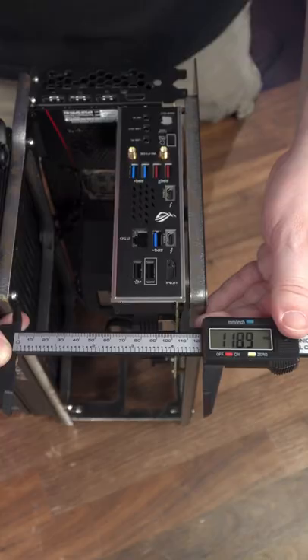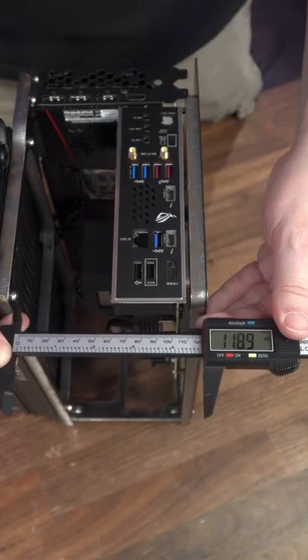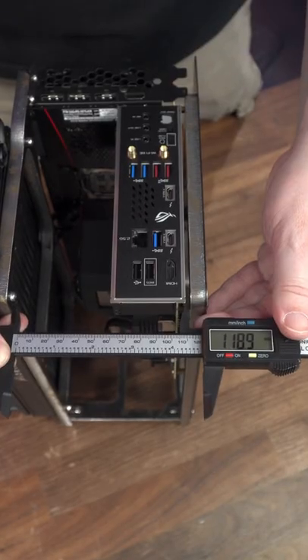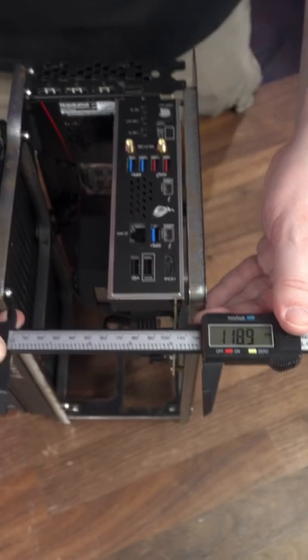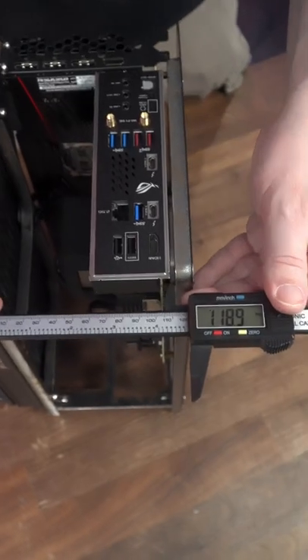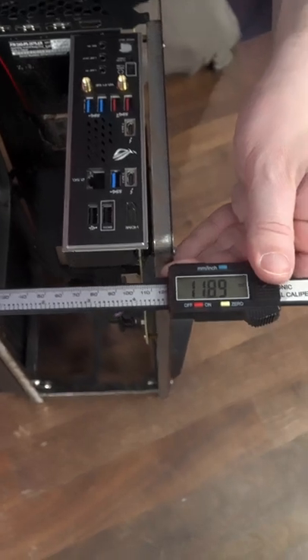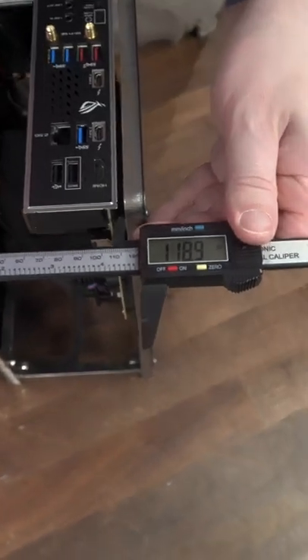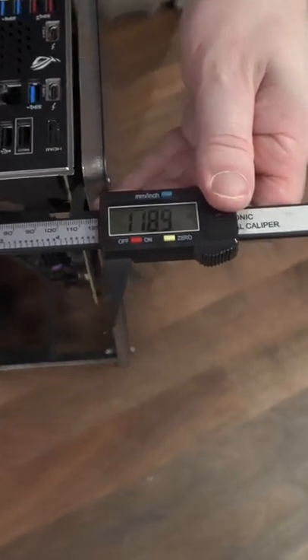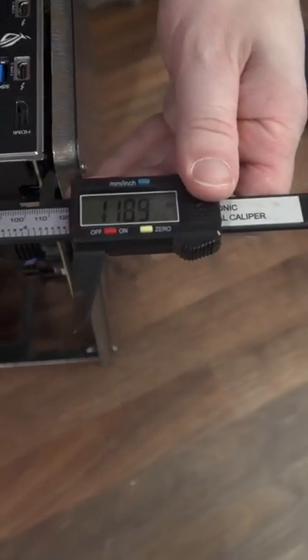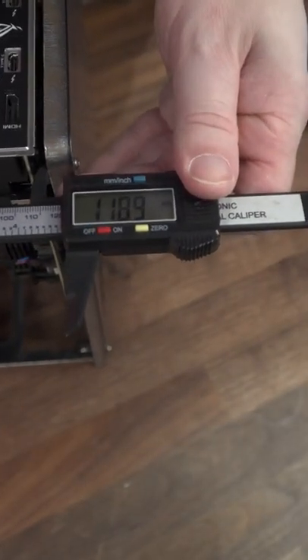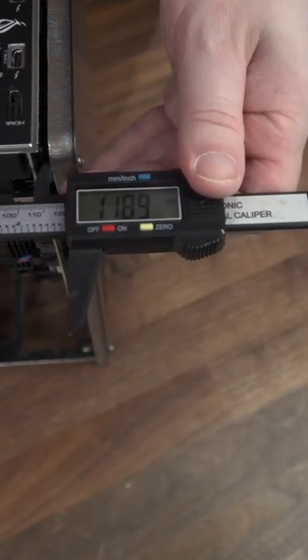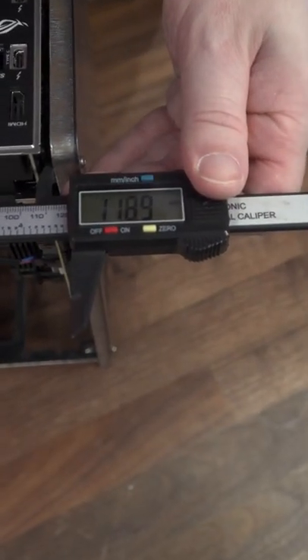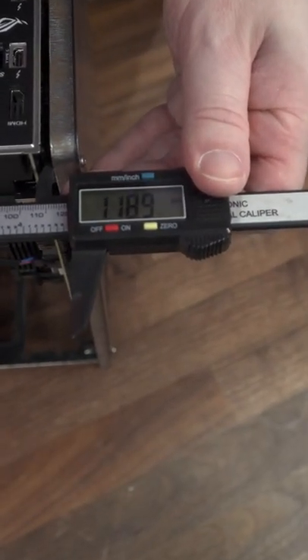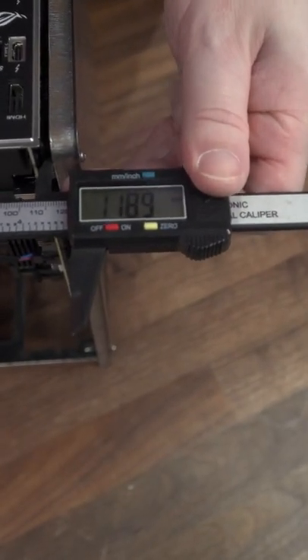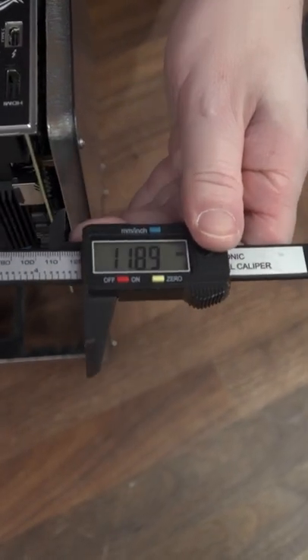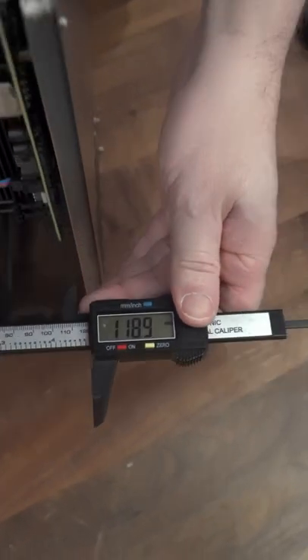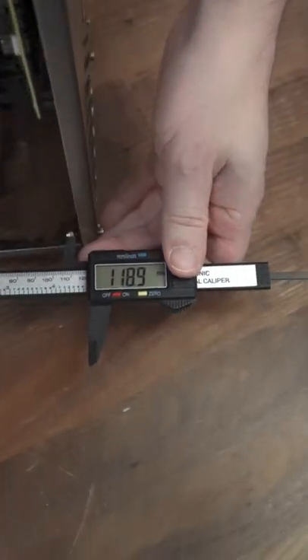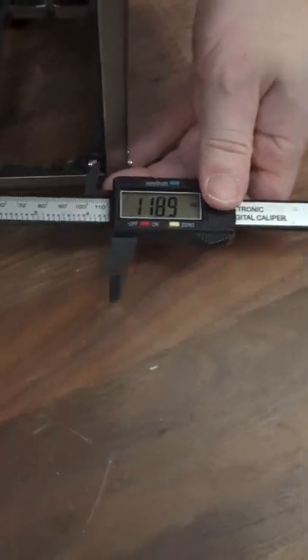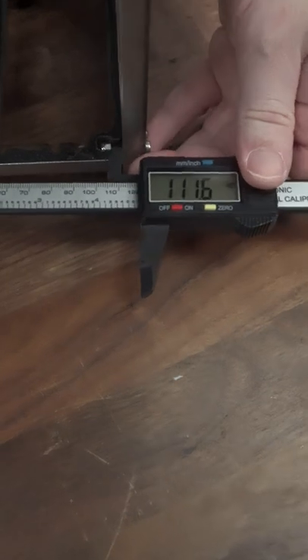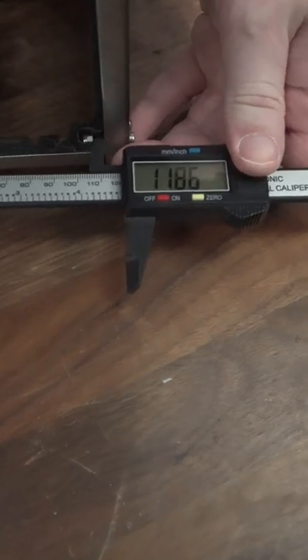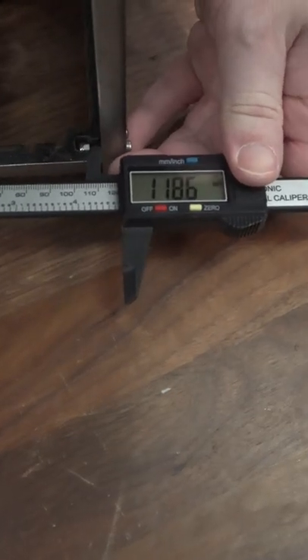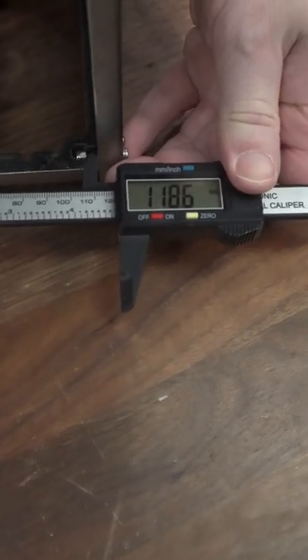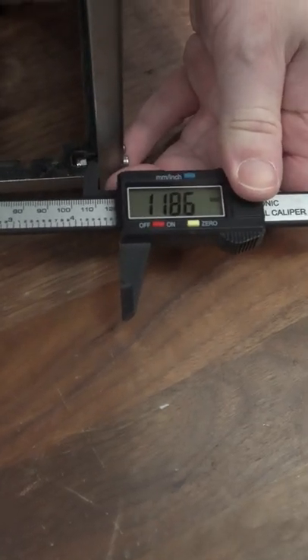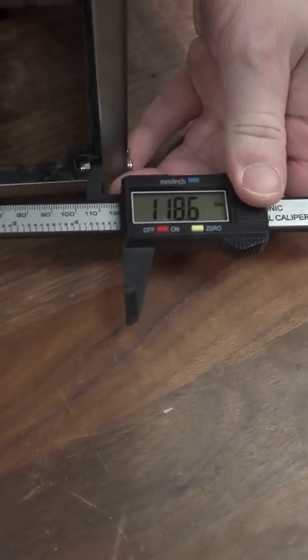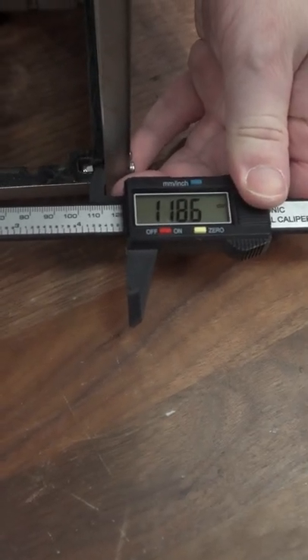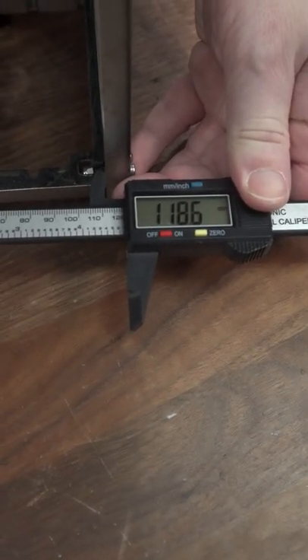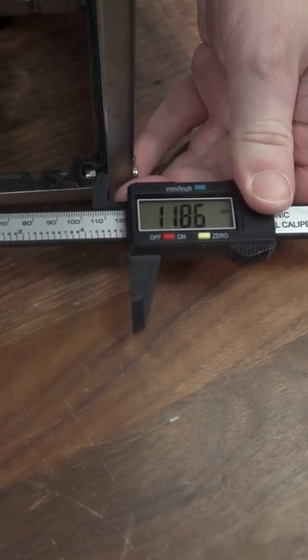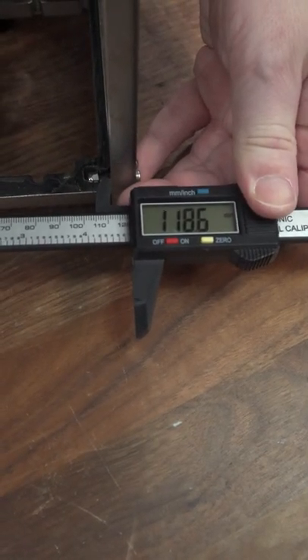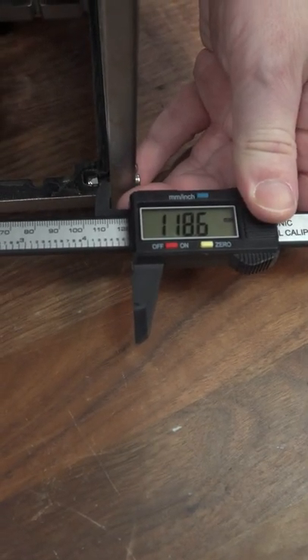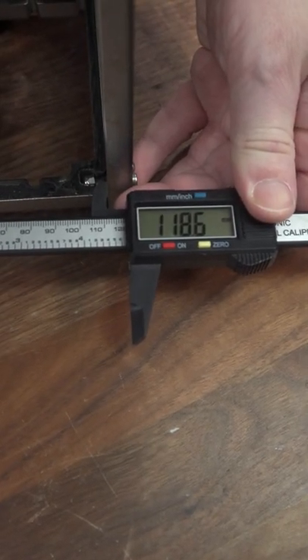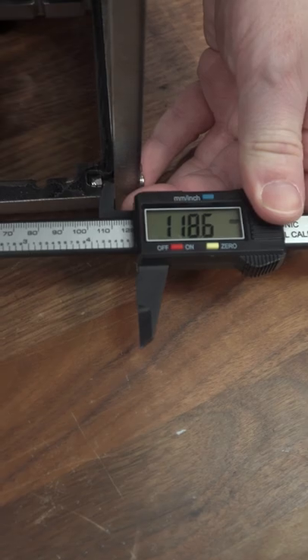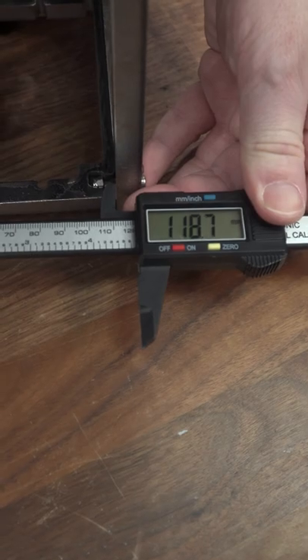And just to prove we are square top to bottom, here's a set of calipers. We are at 118.9 millimeters at the top and 118.6 millimeters on the bottom, so we are 0.3 millimeters off square.